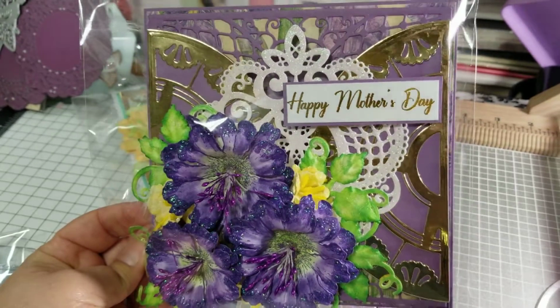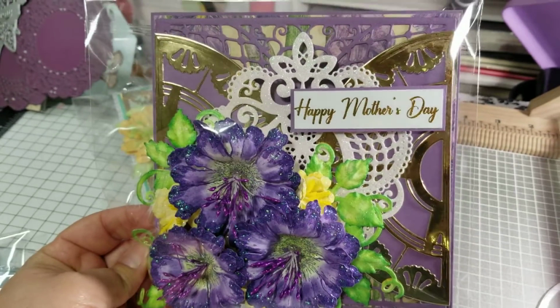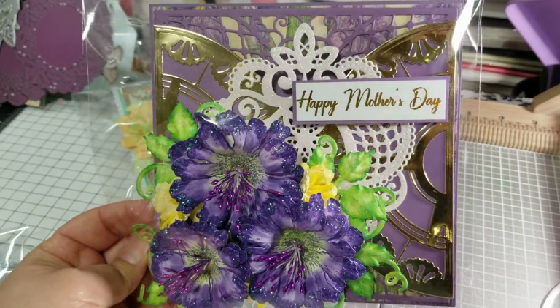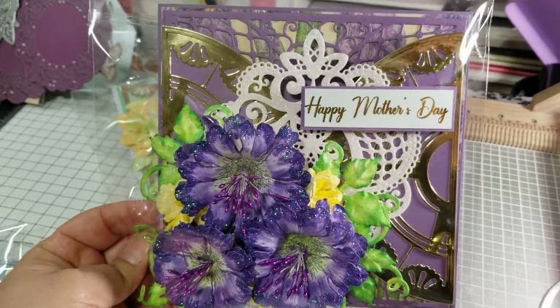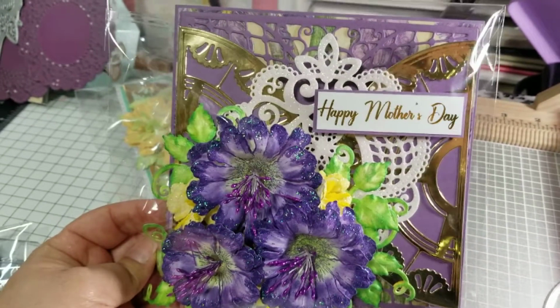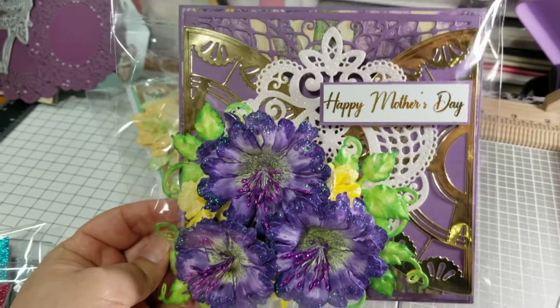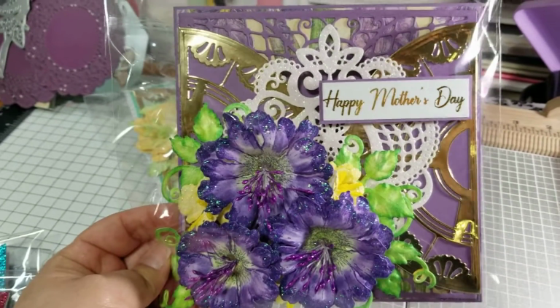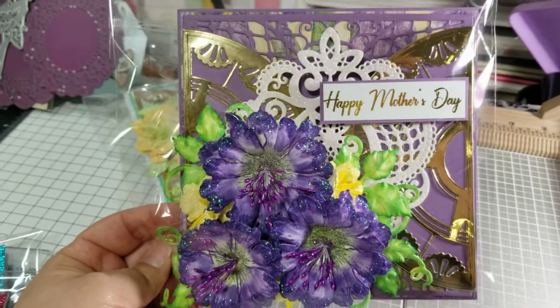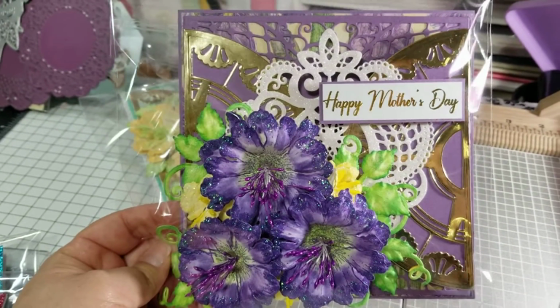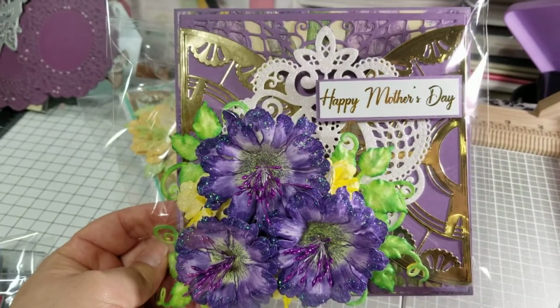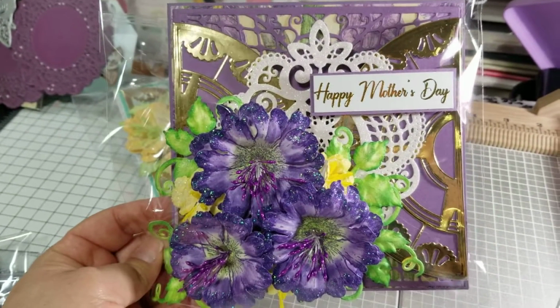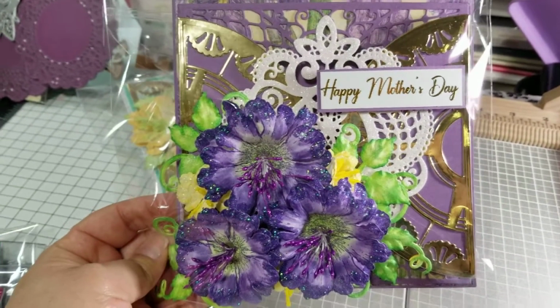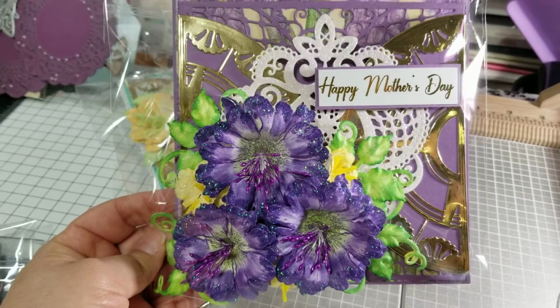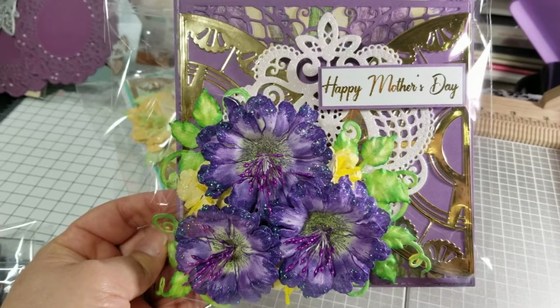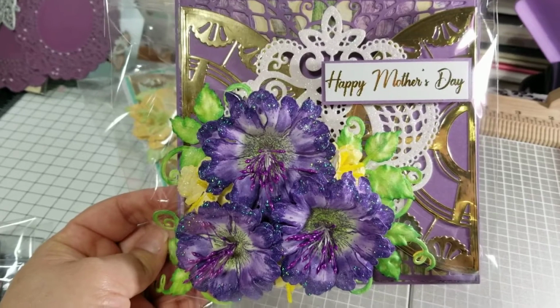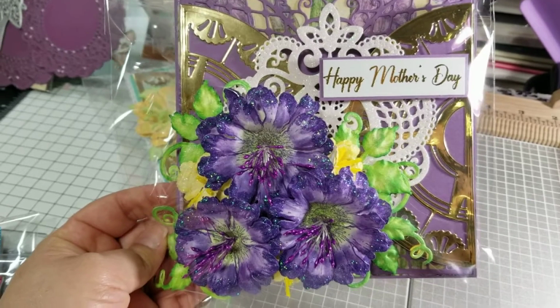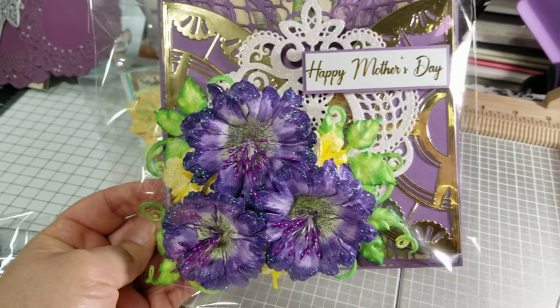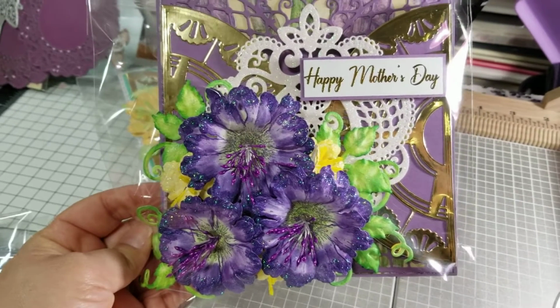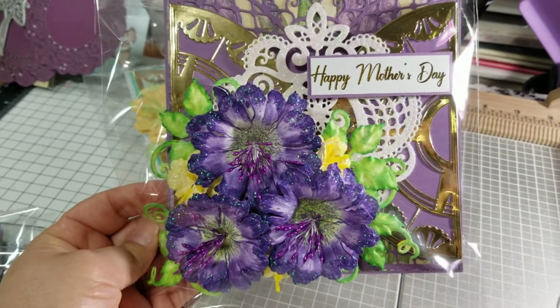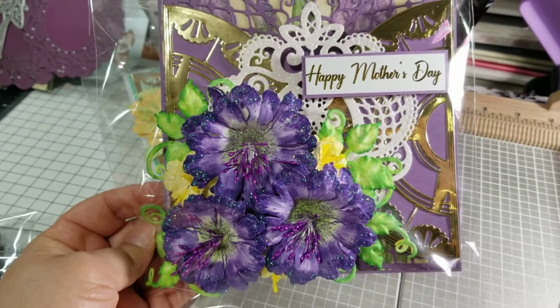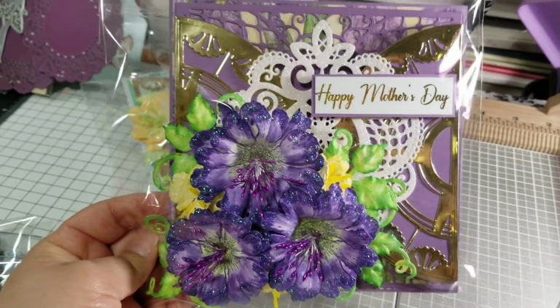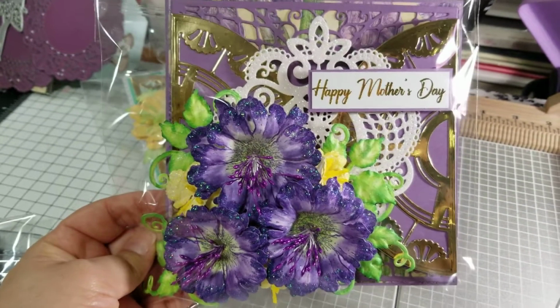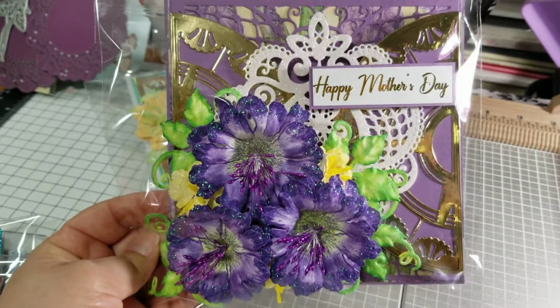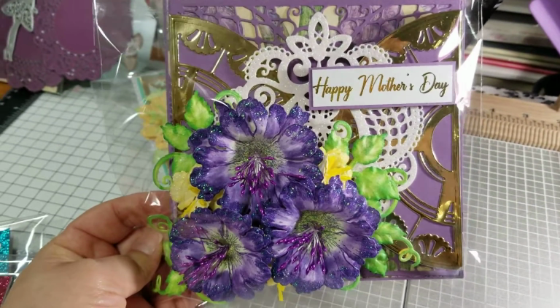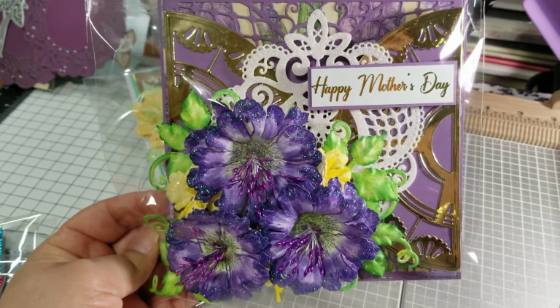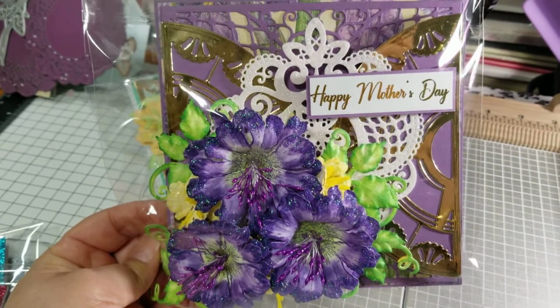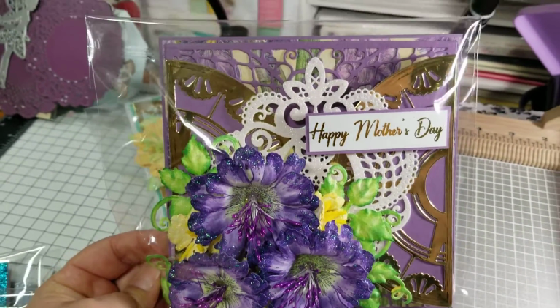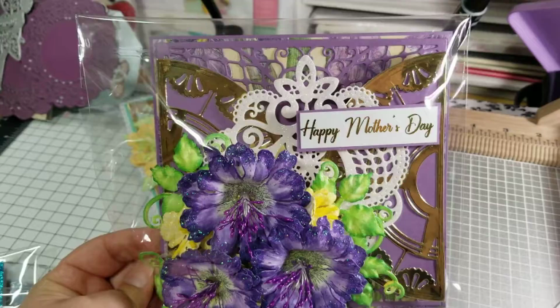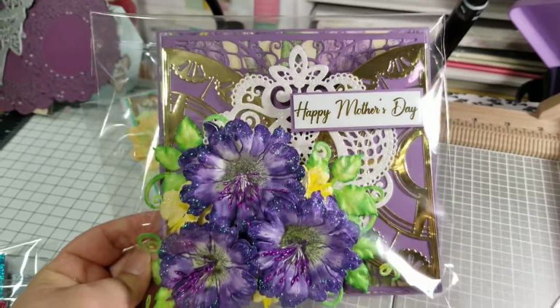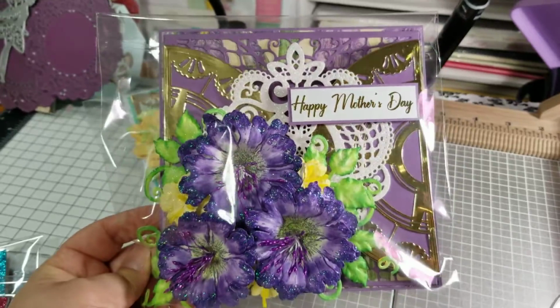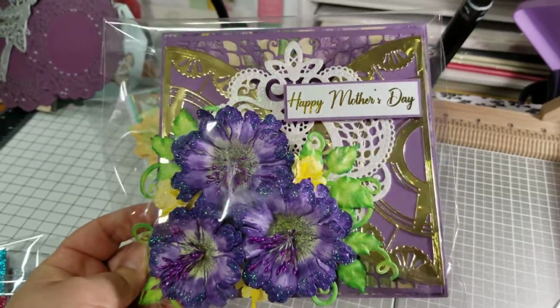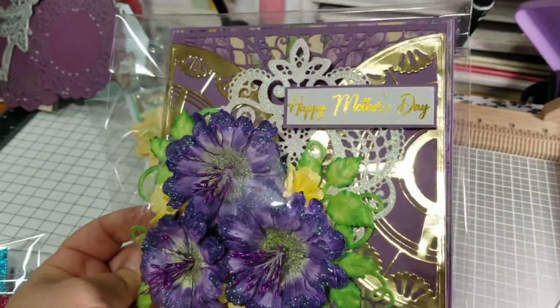All the Happy Mother's Day sentiments were printed out on my laser printer and then ran through the foil machine.